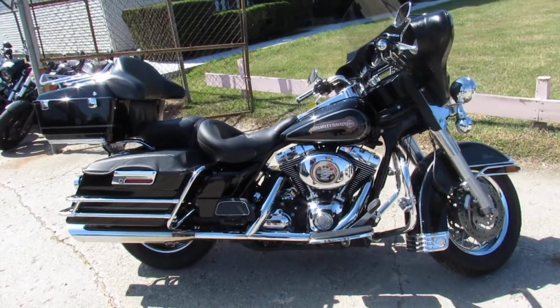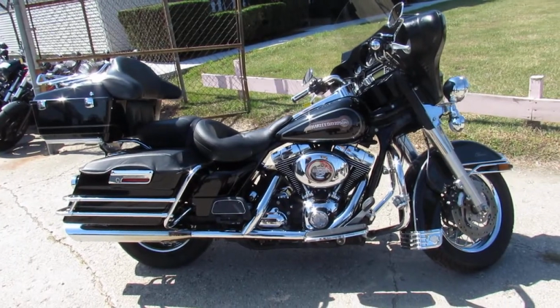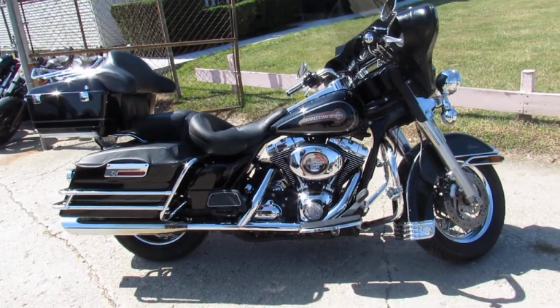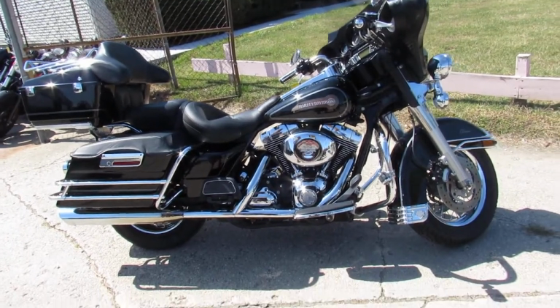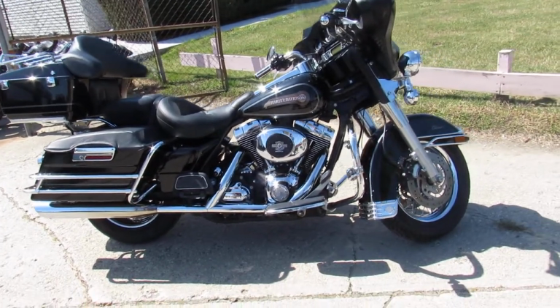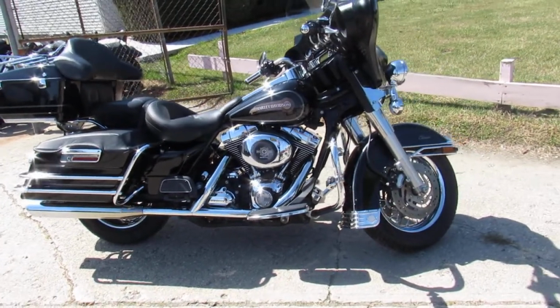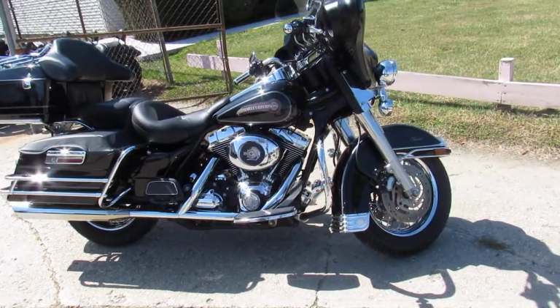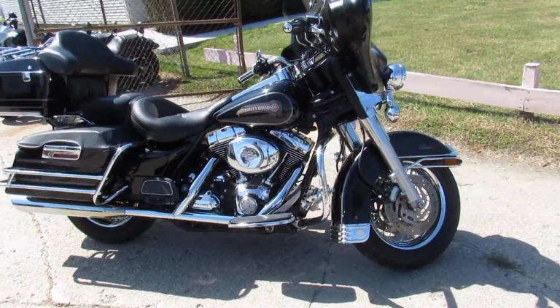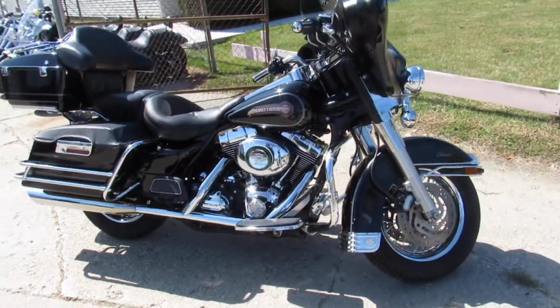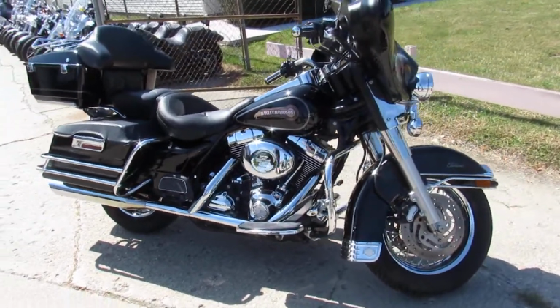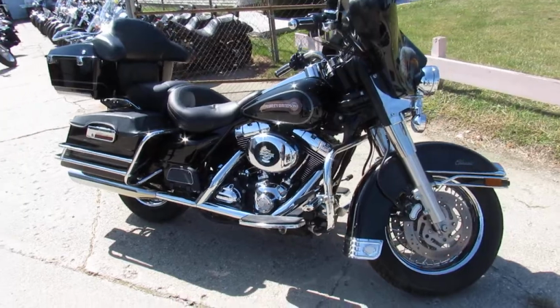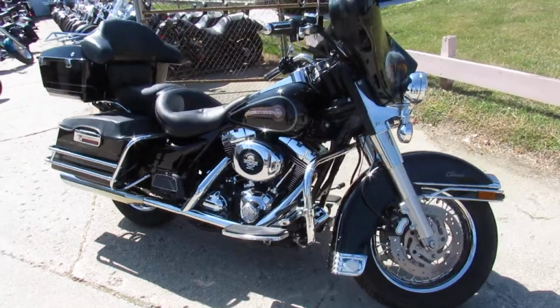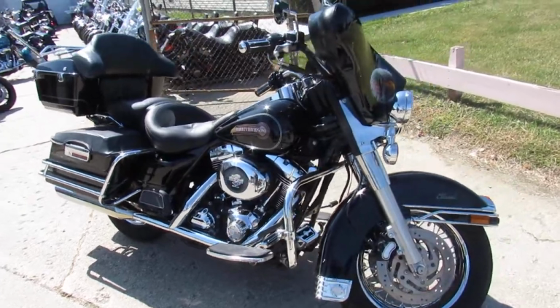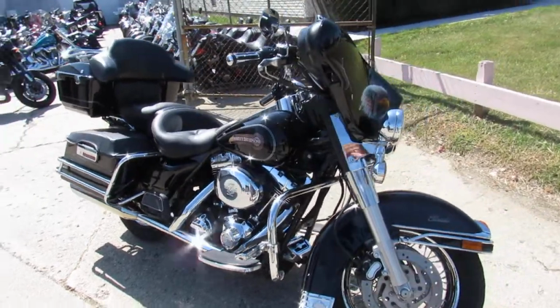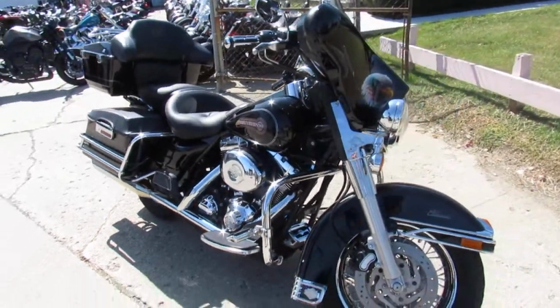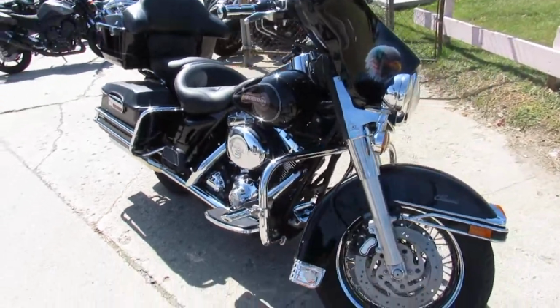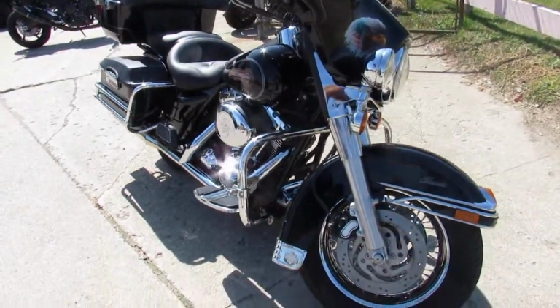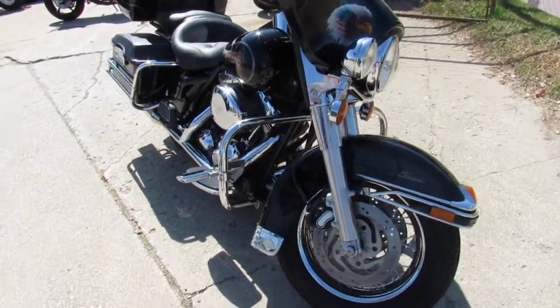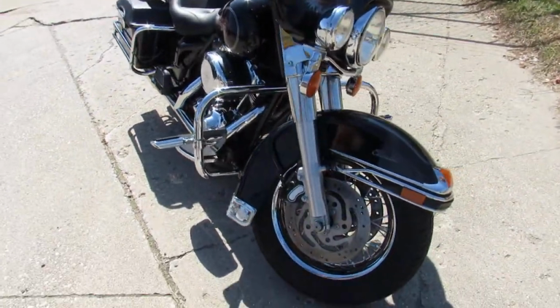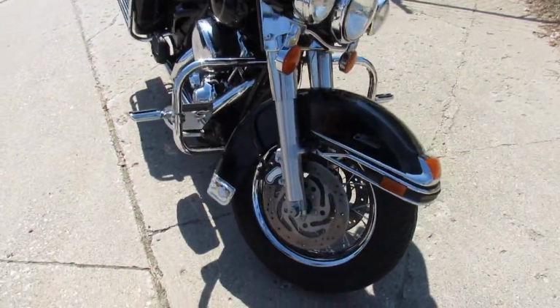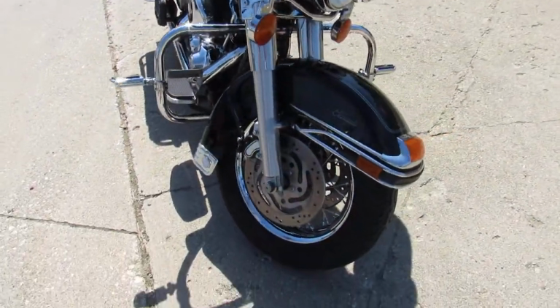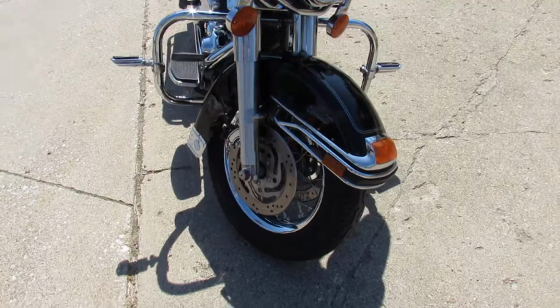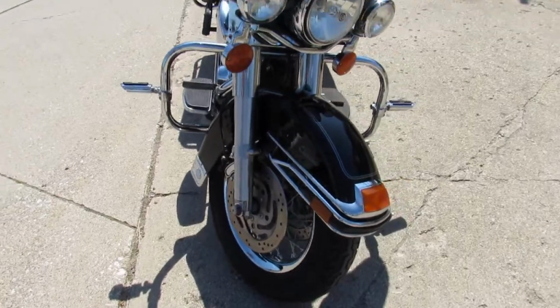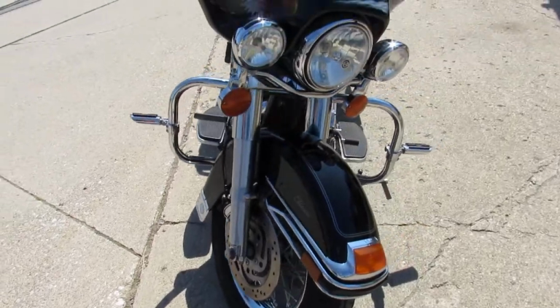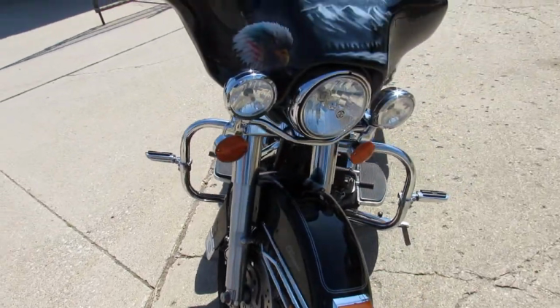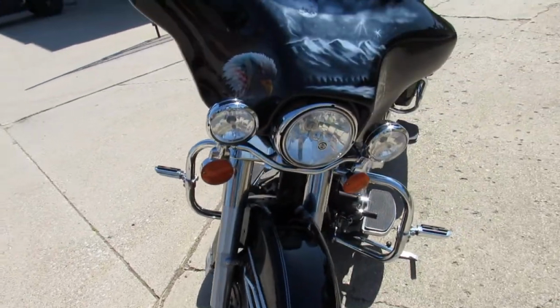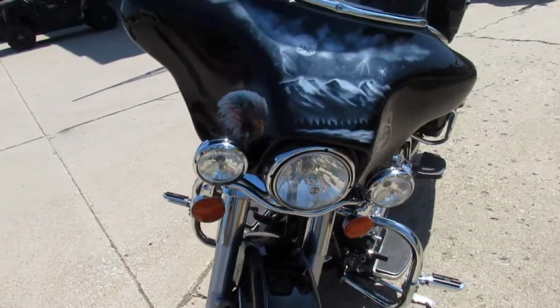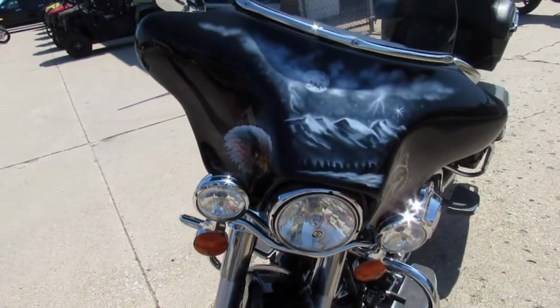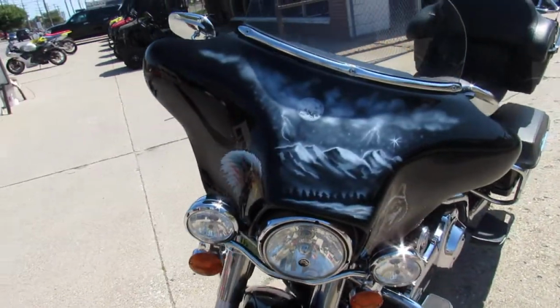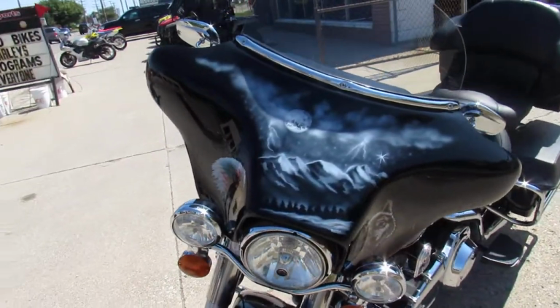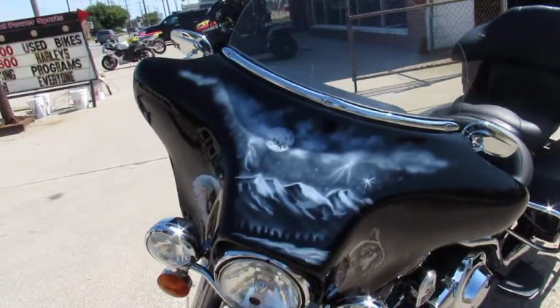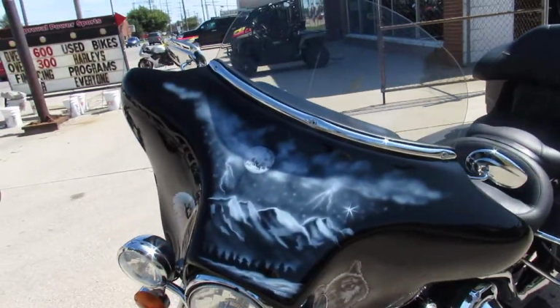Hey guys, it's Approval Powersports here doing some videos on the used Harley Davidsons we got in stock. Over 300 used Harleys to choose from. We got guaranteed financing, leasing programs, layaway programs, and your trades are always welcome. So give us a call.